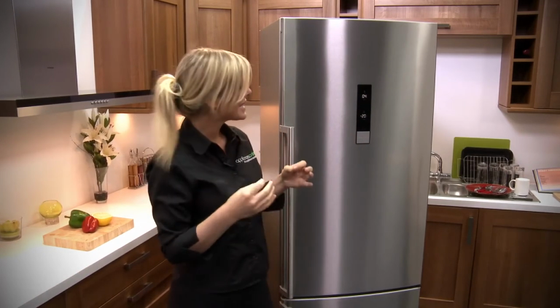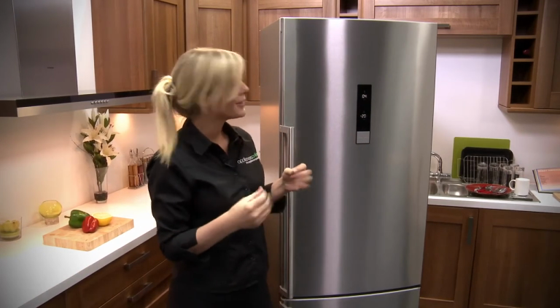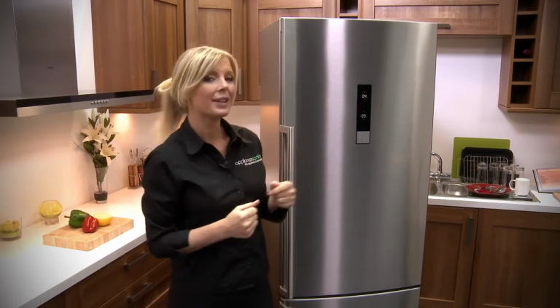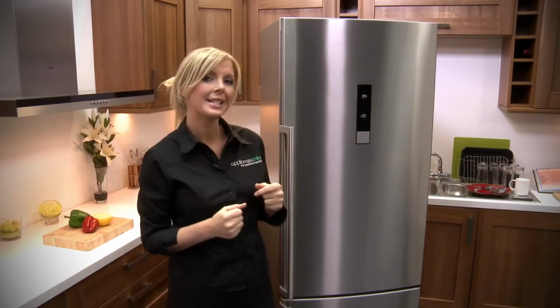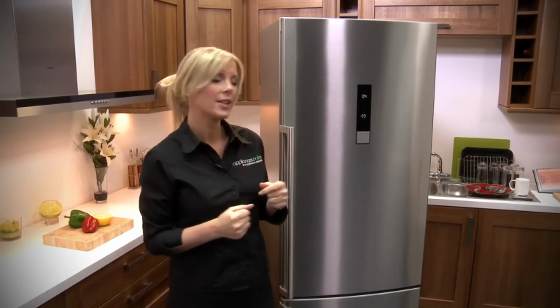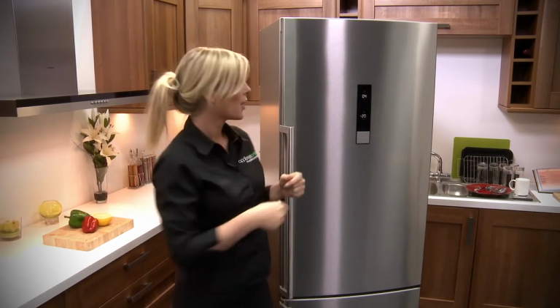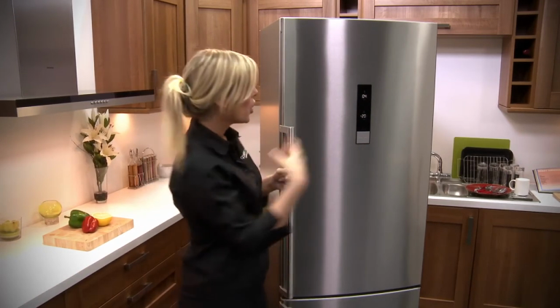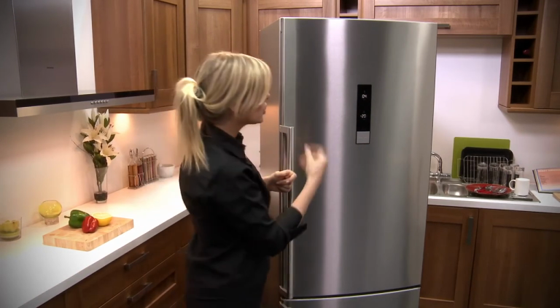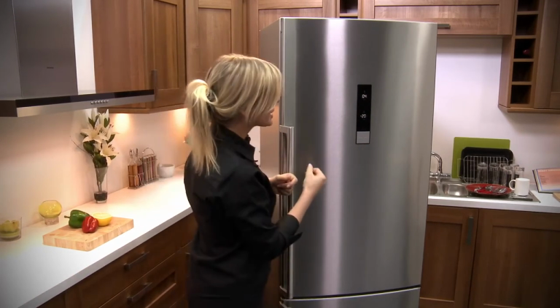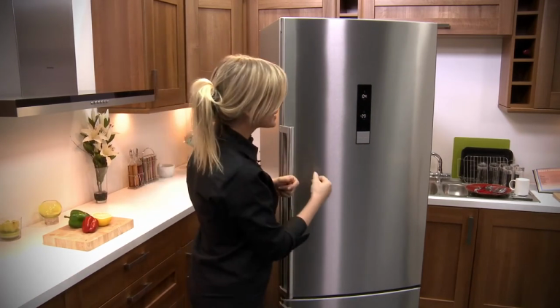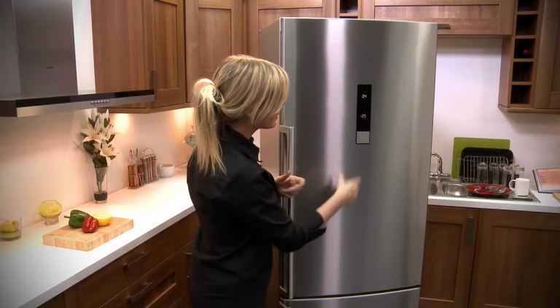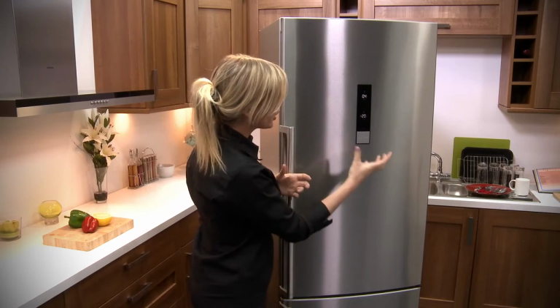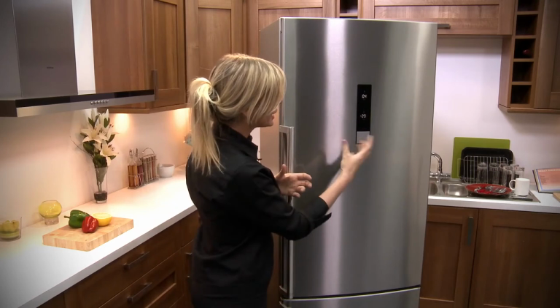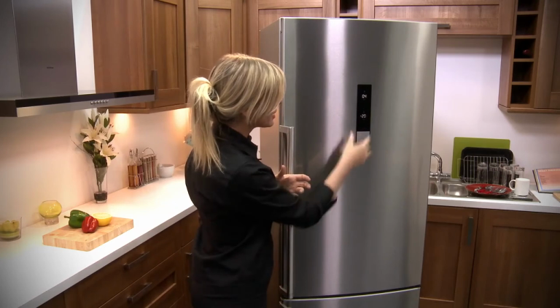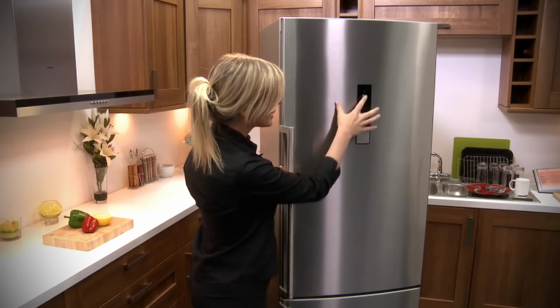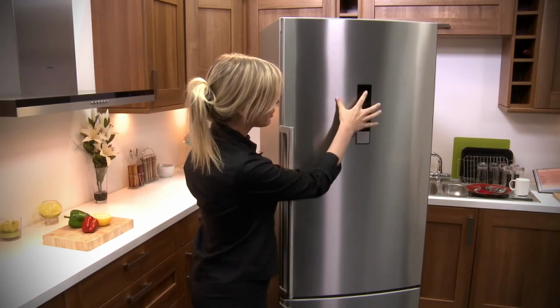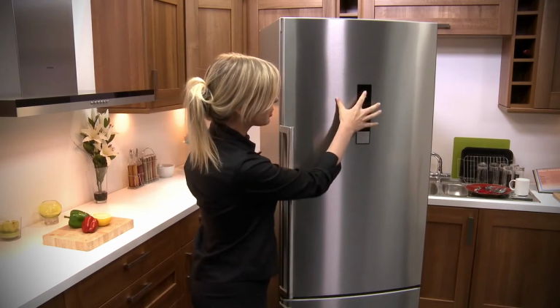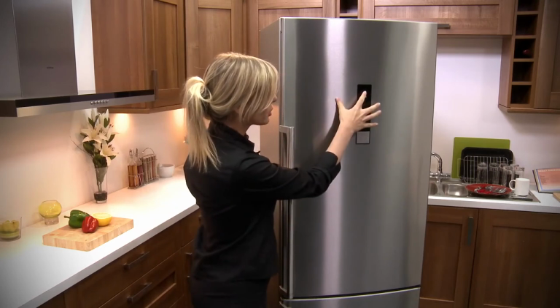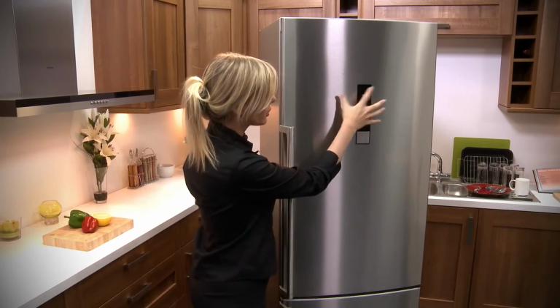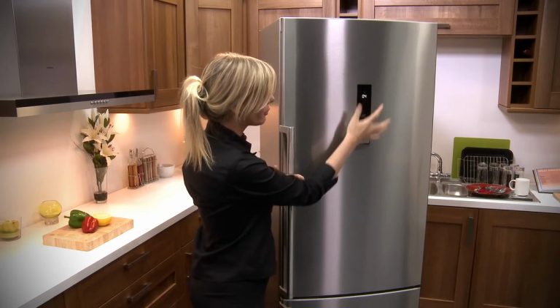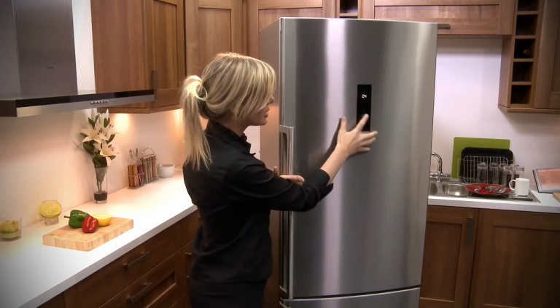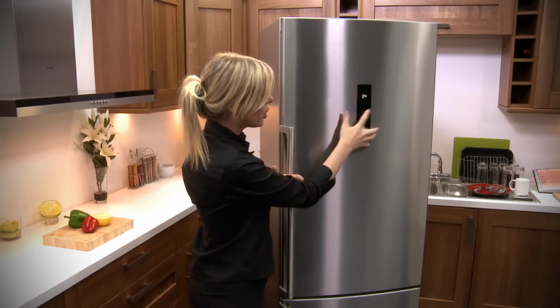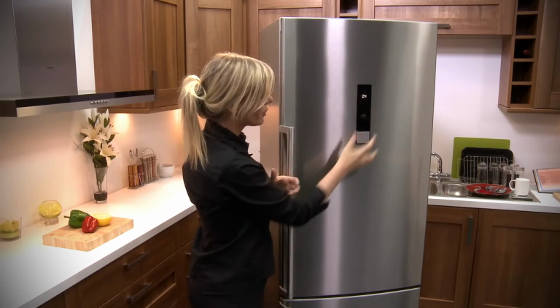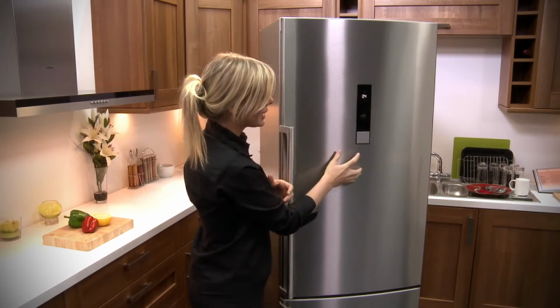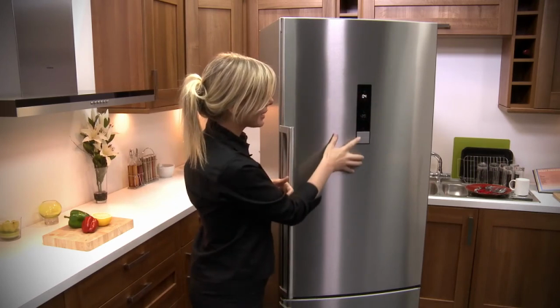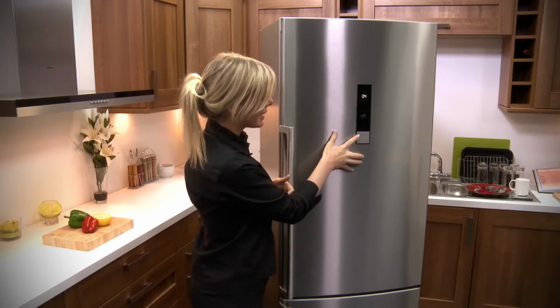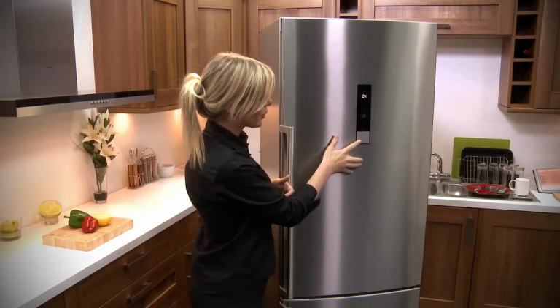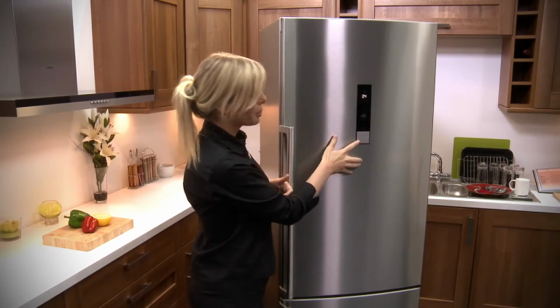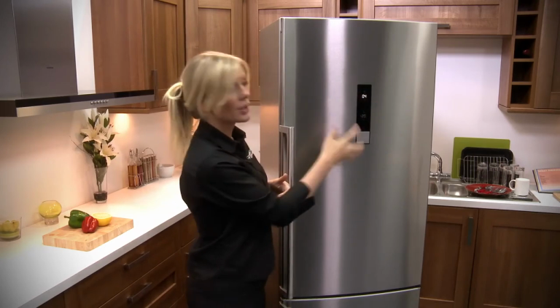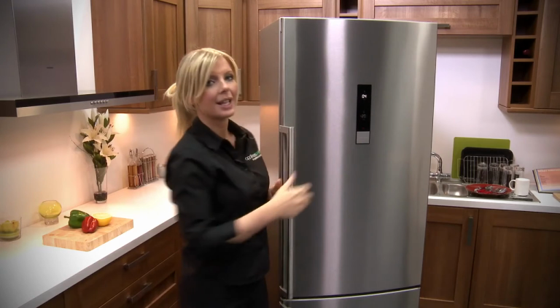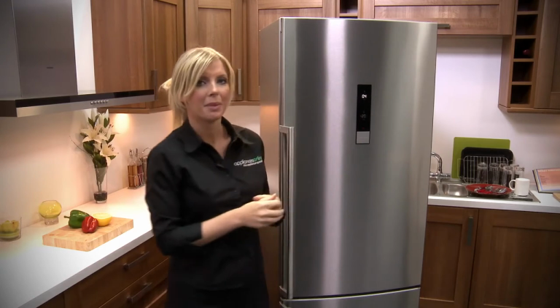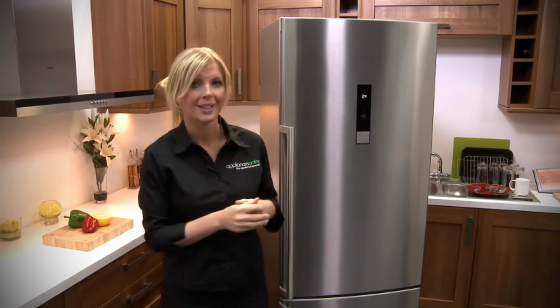It's still very easy to use though — all touch sensitive. All you need to do is select whether you want to control the fridge or the freezer and then you've got your plus and your minus.